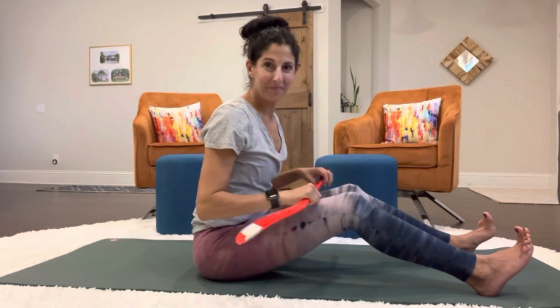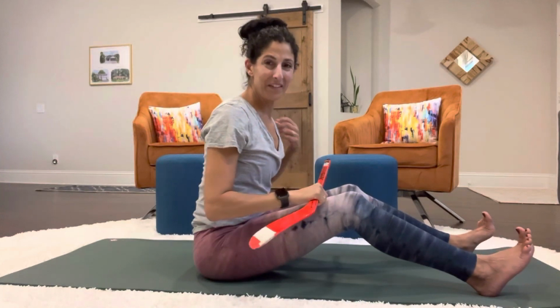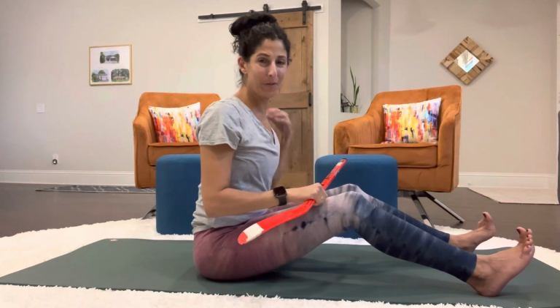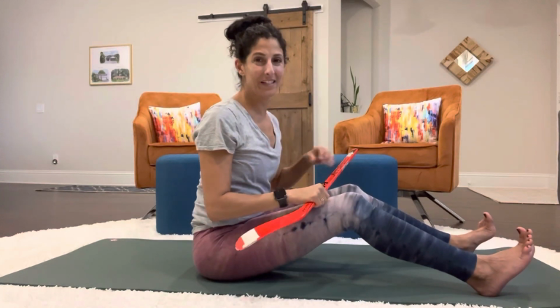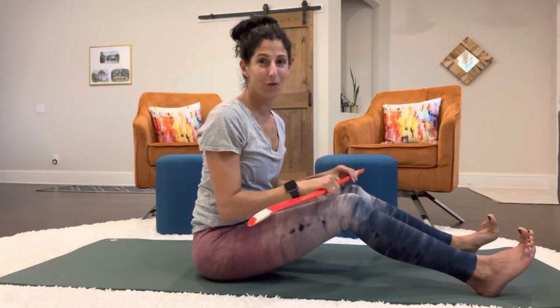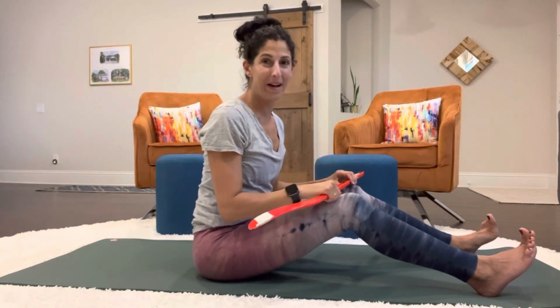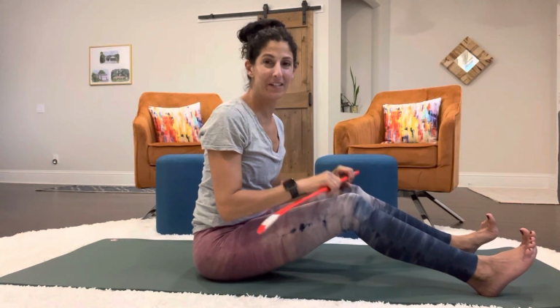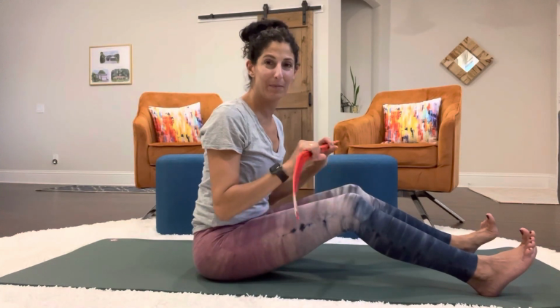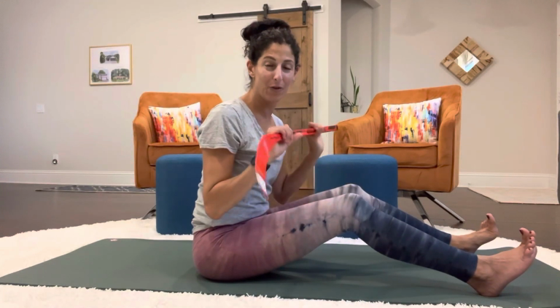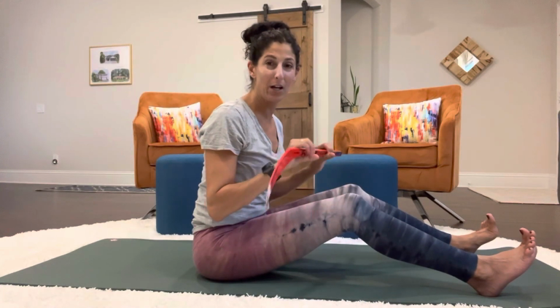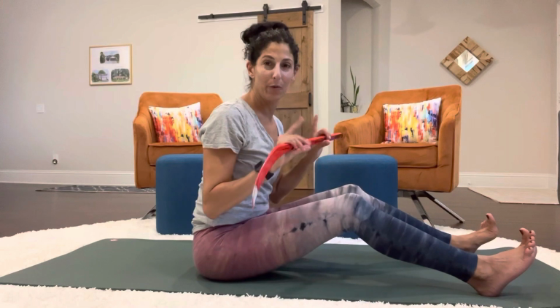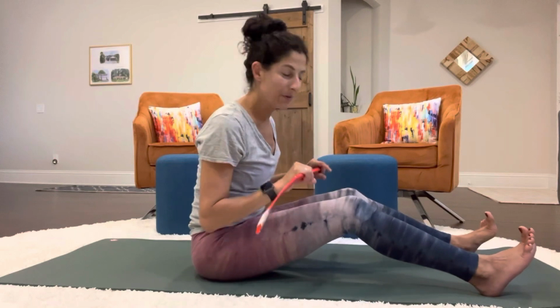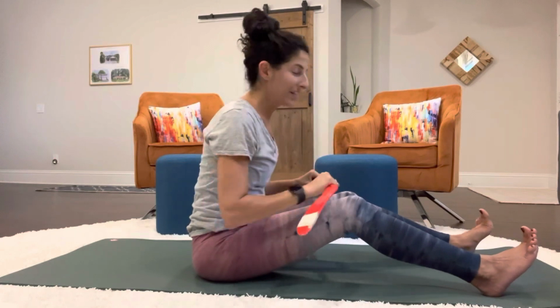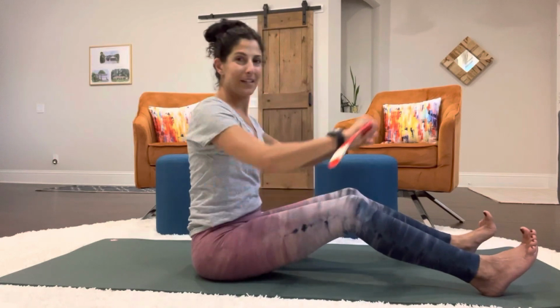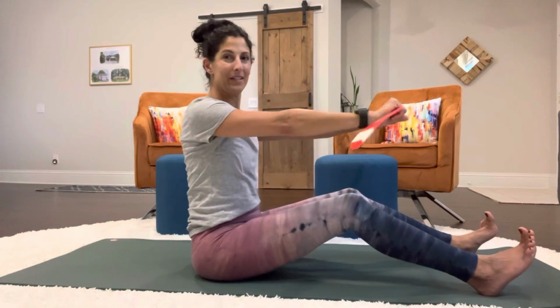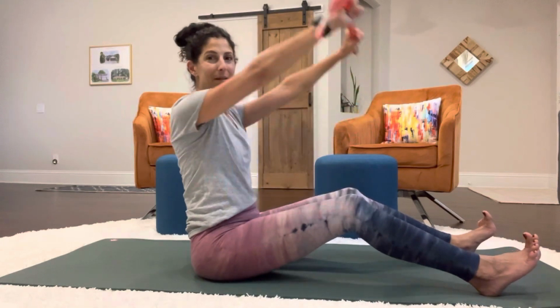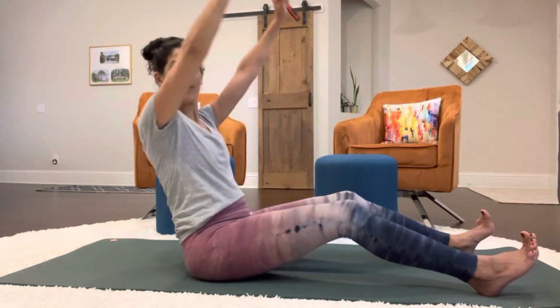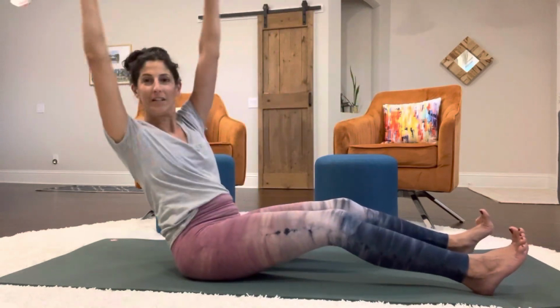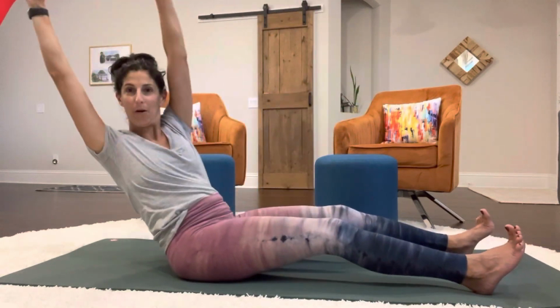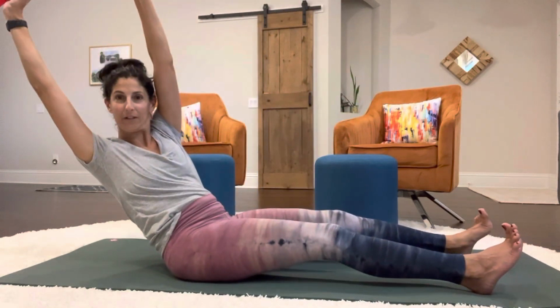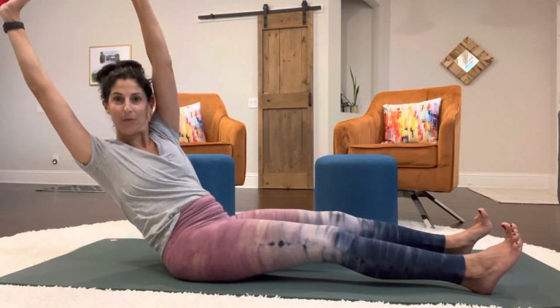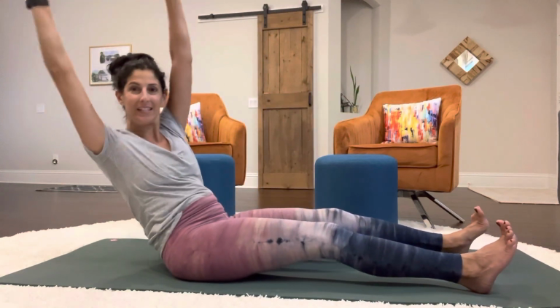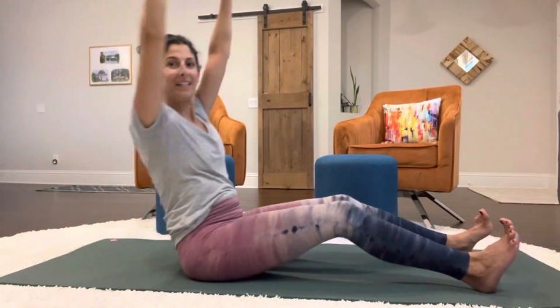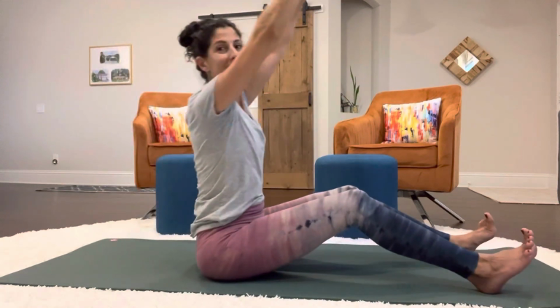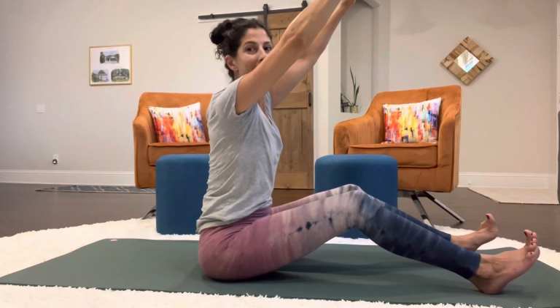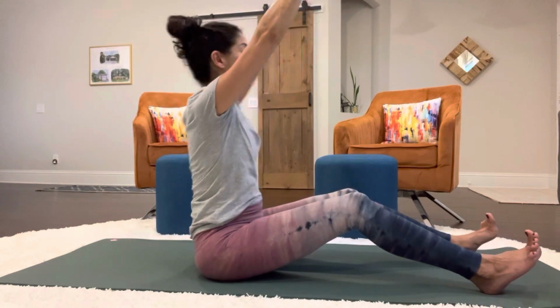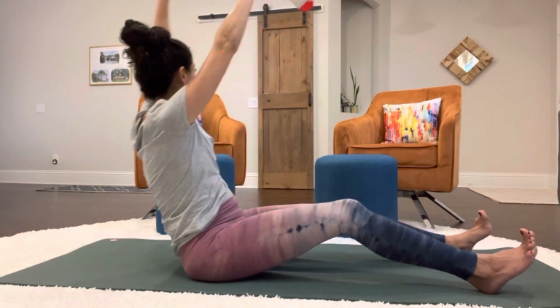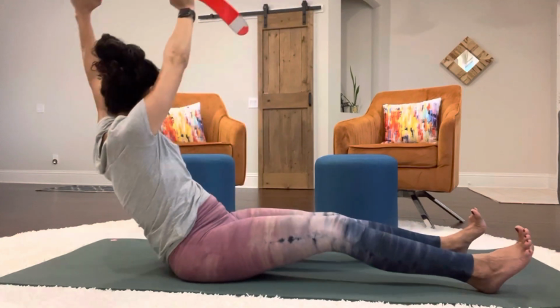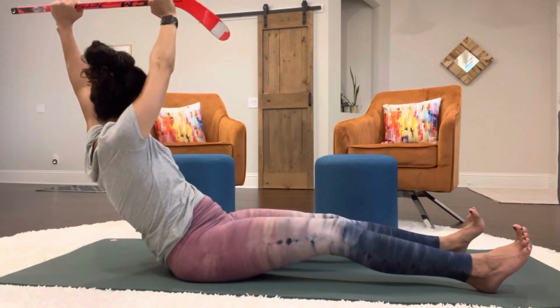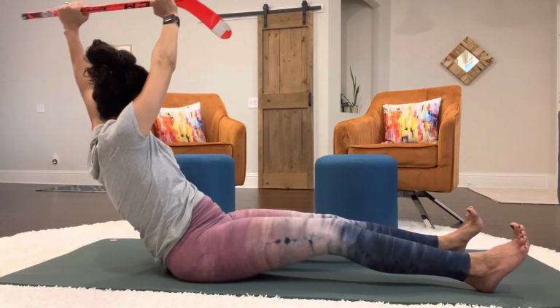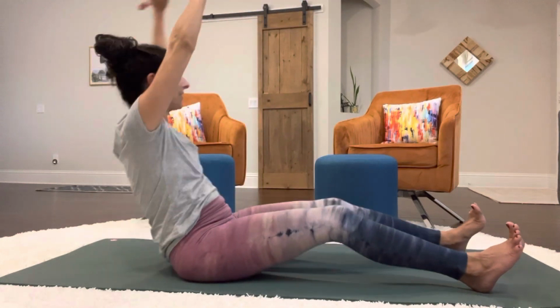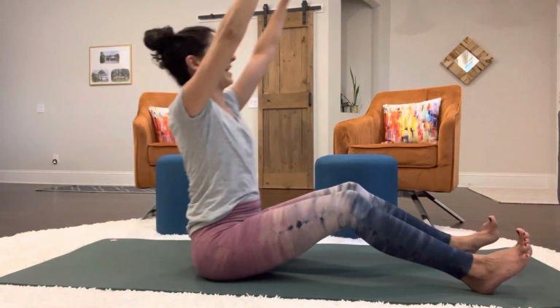The next one in this straight back series is going to be a straight back with a twist. Same situation, only you're going to twist, come back and rotate to the other side.